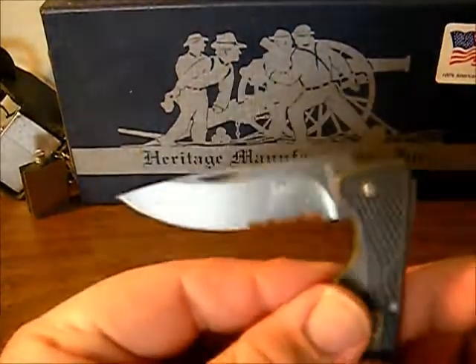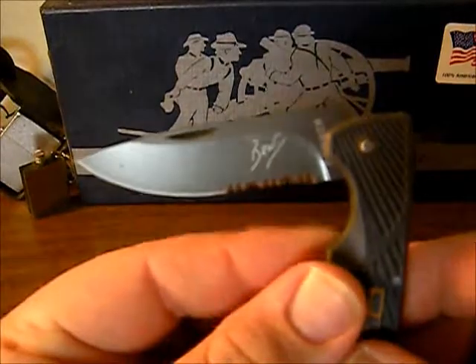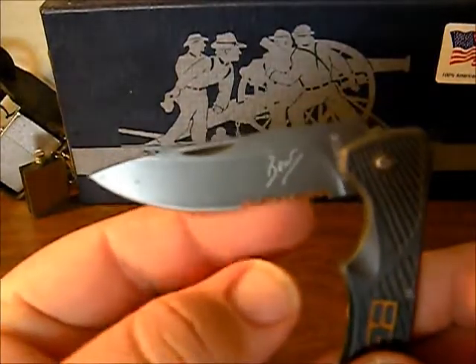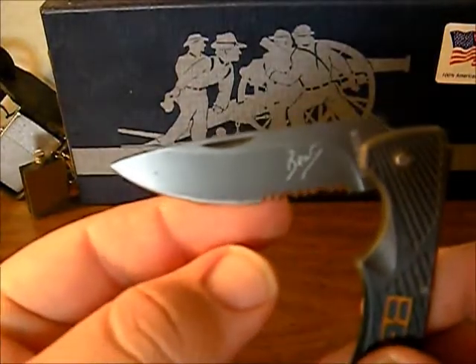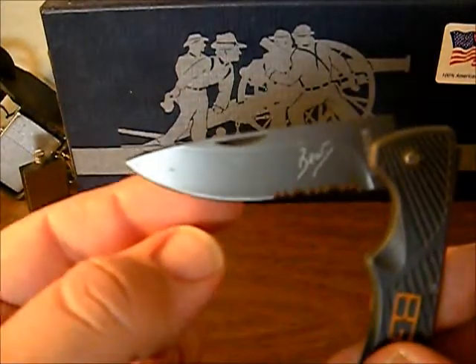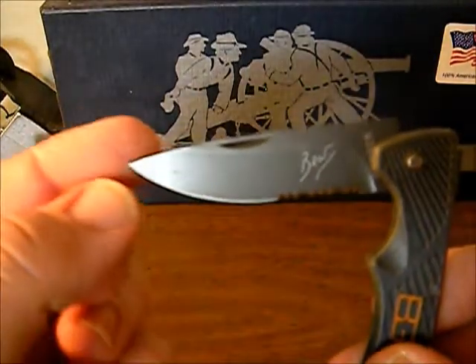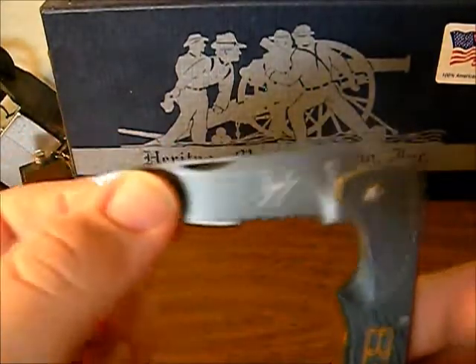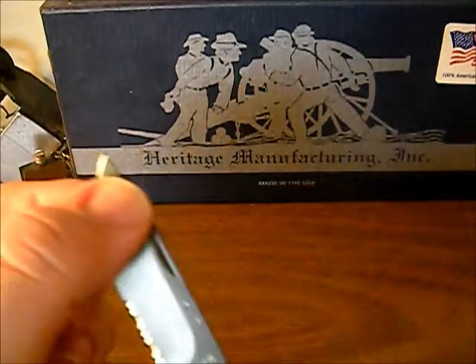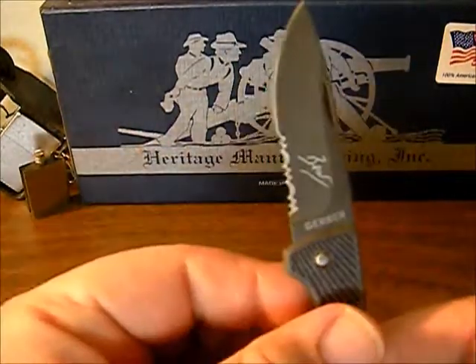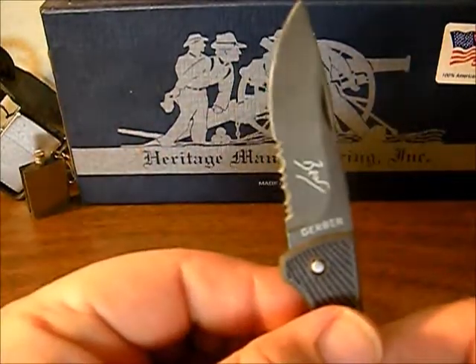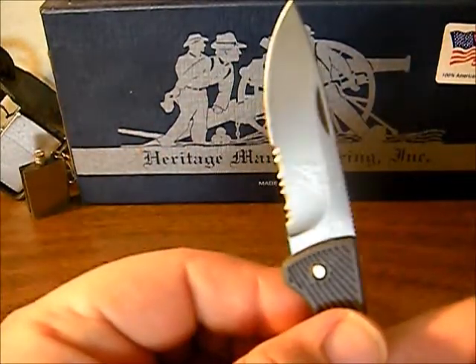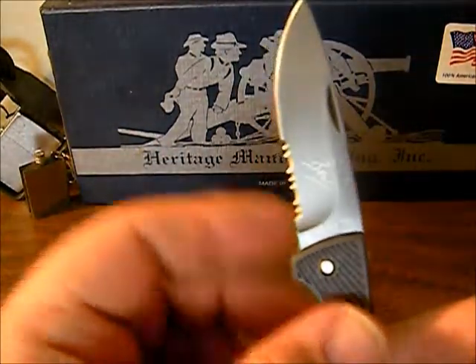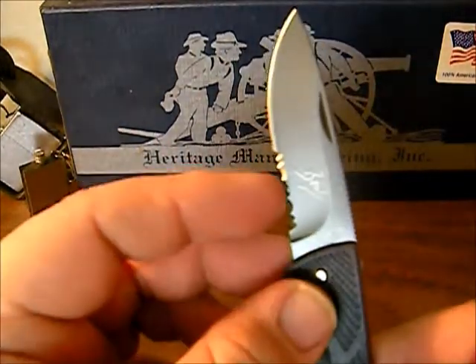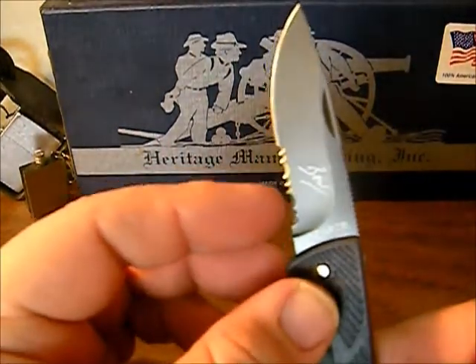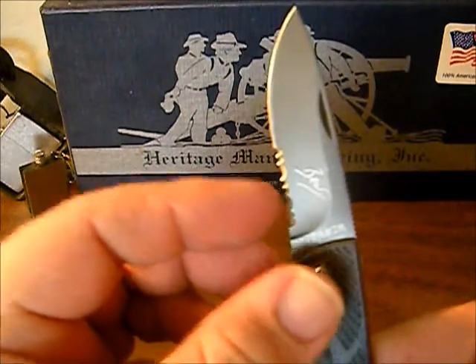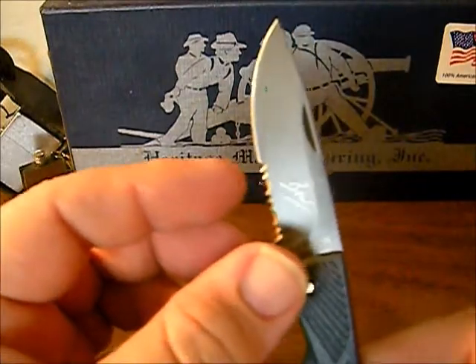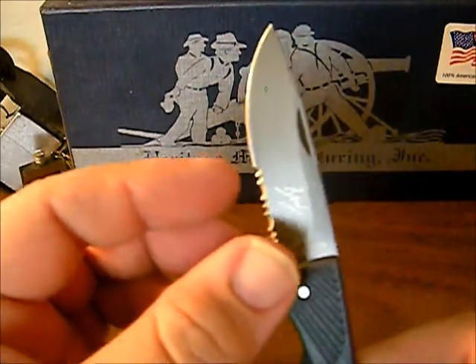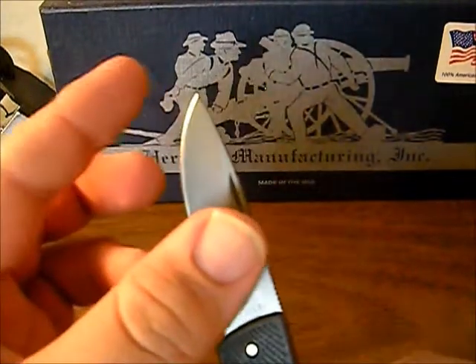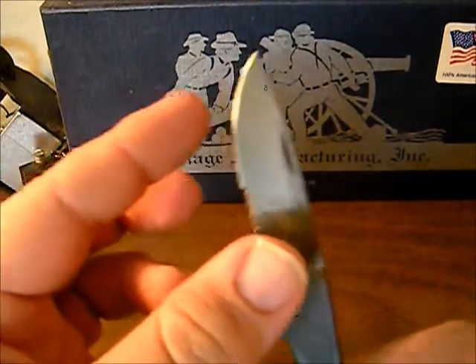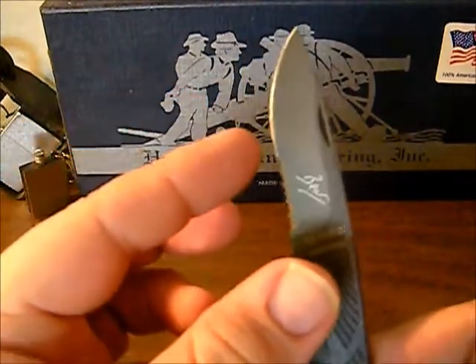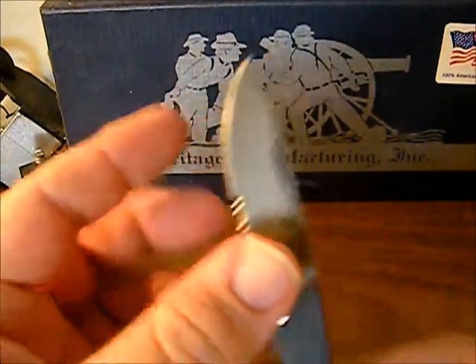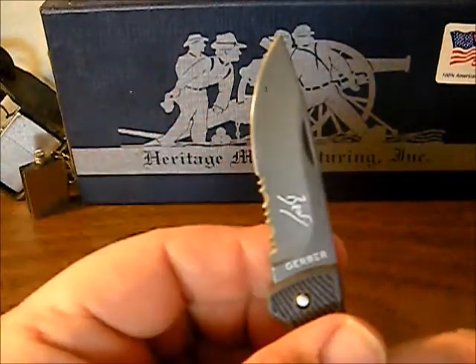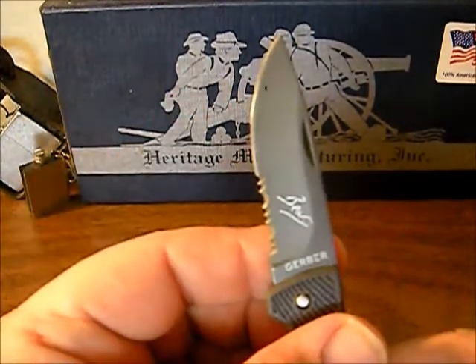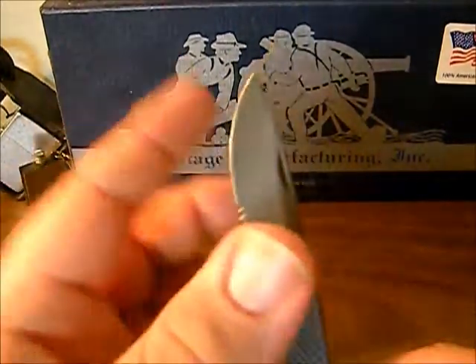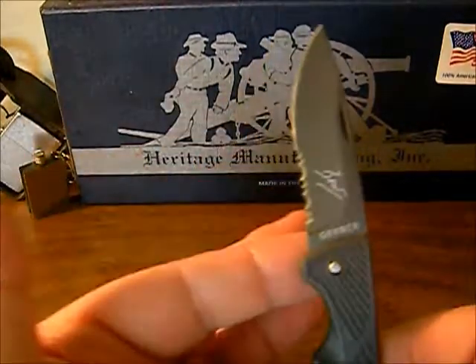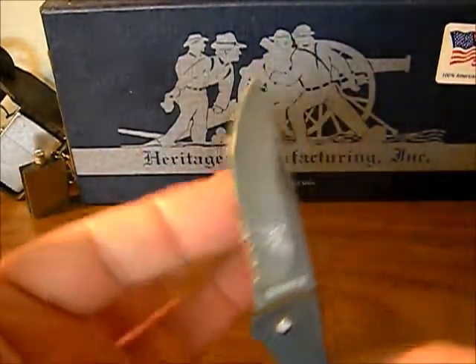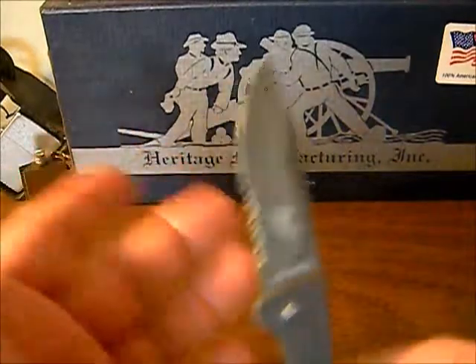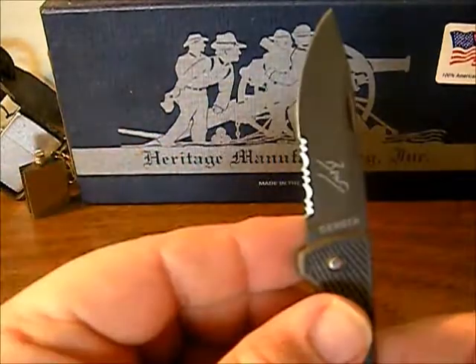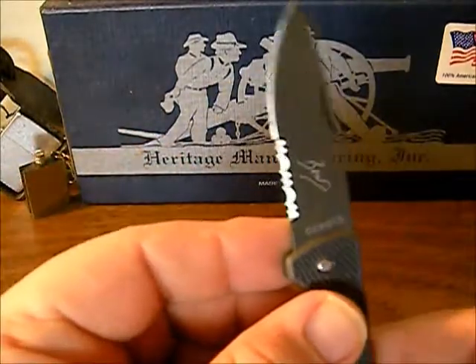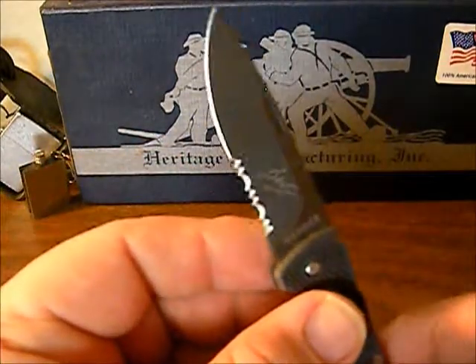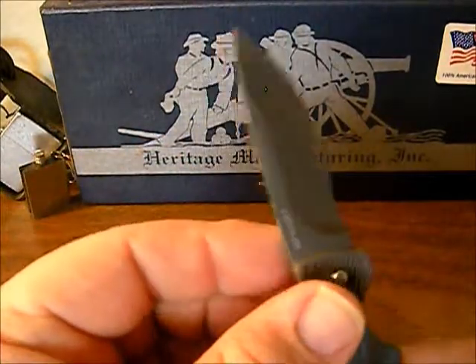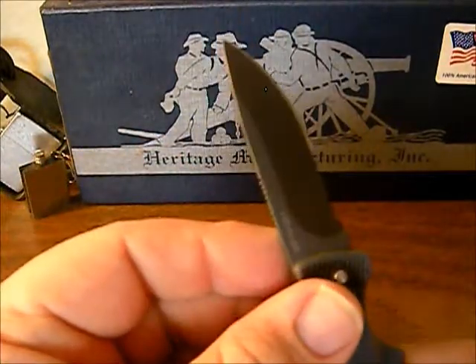You can see there's the serration, here's the plain edge. It's half and half, and some people like that. They say the serrated section is perfect for cutting cordage and the plain section is perfect to get a razor's edge on. I just prefer a plain blade, a plain edge all the way up.